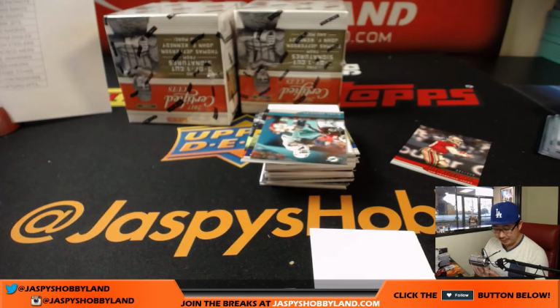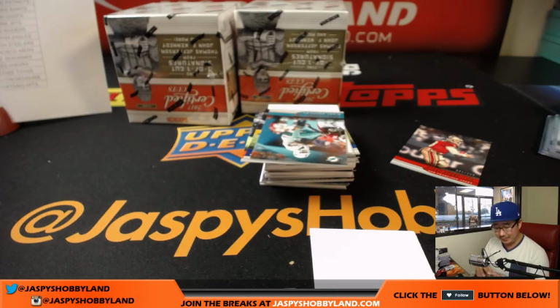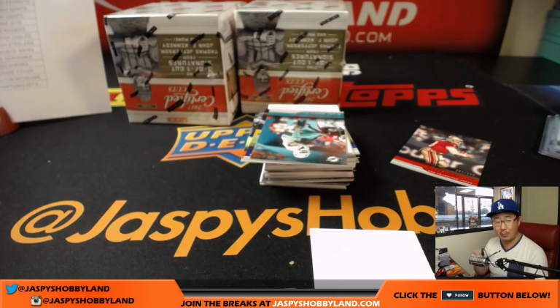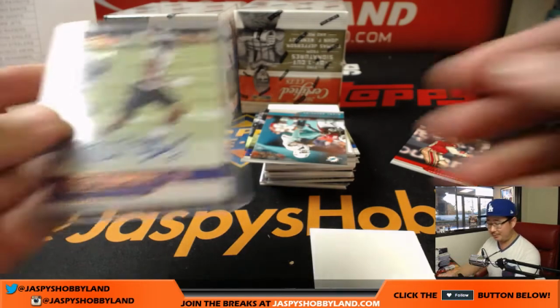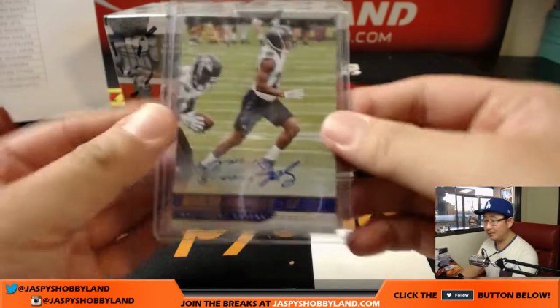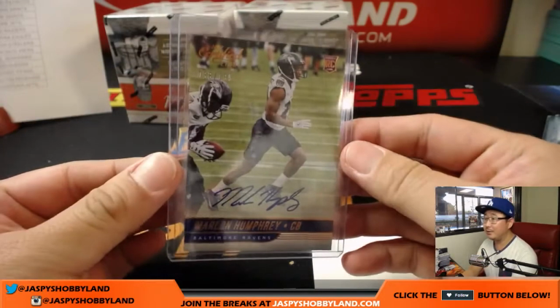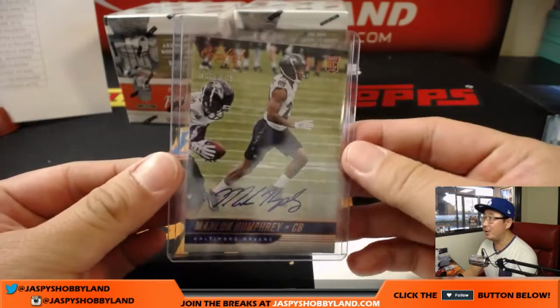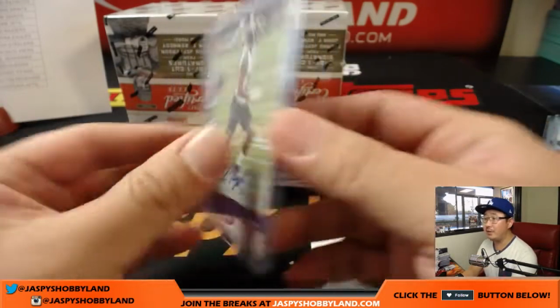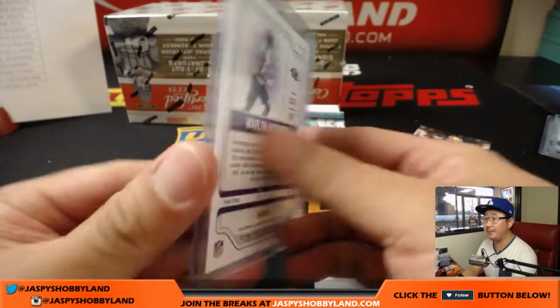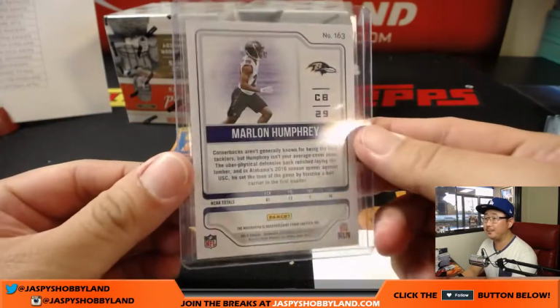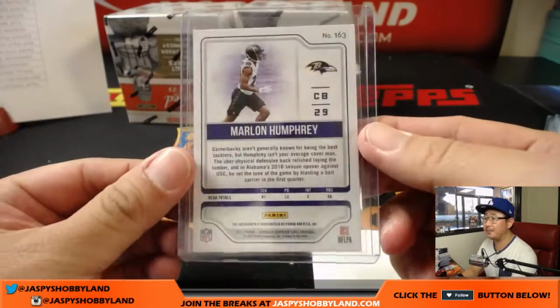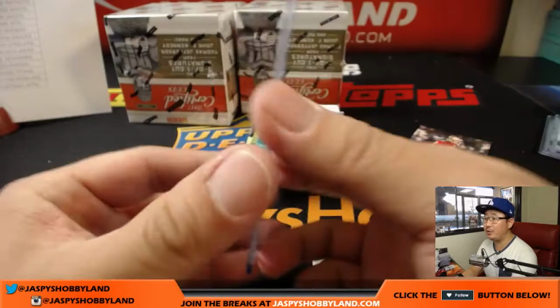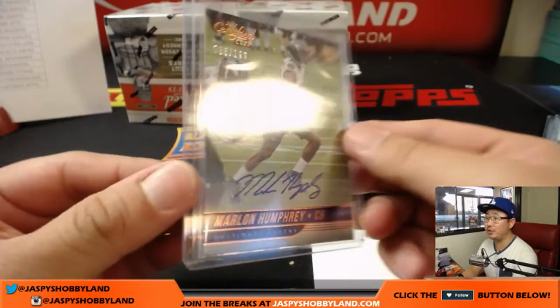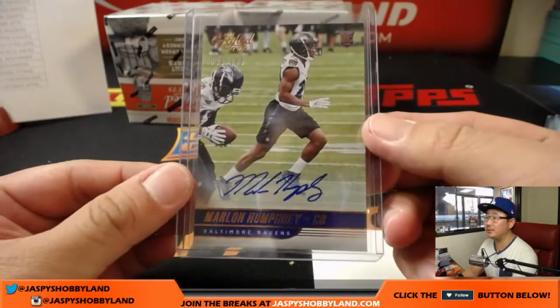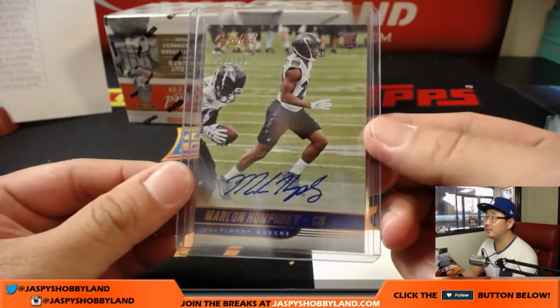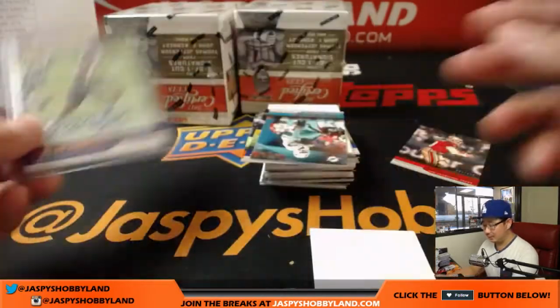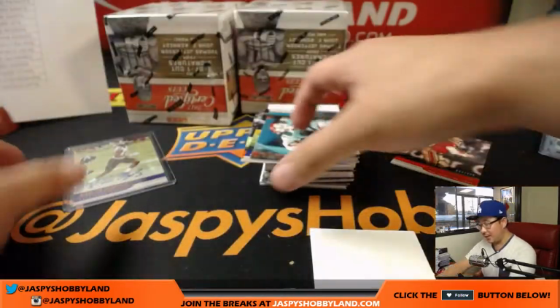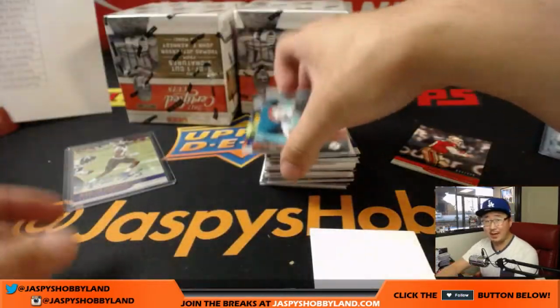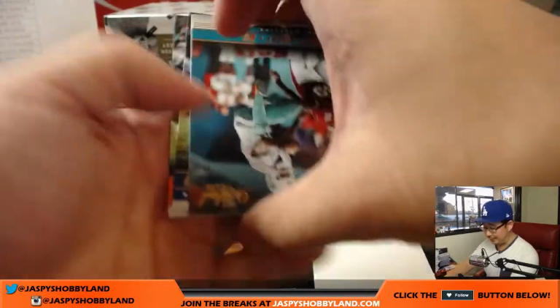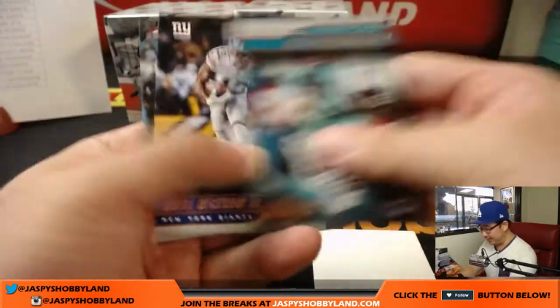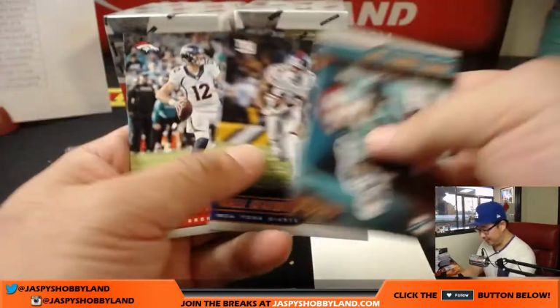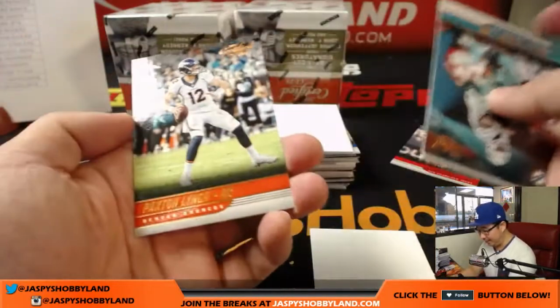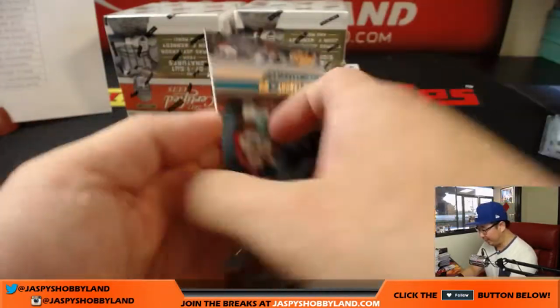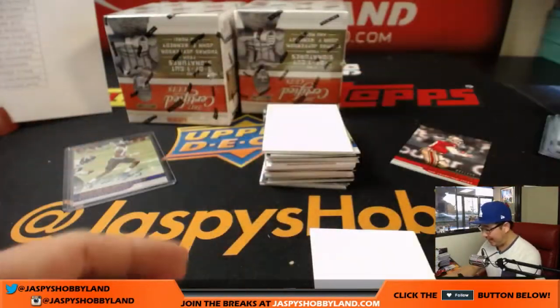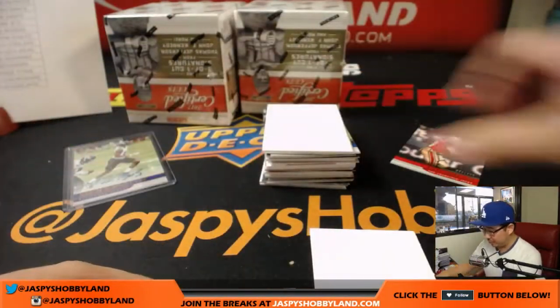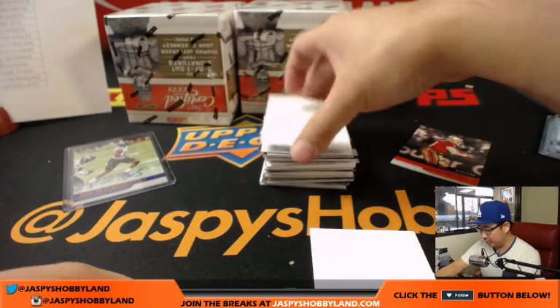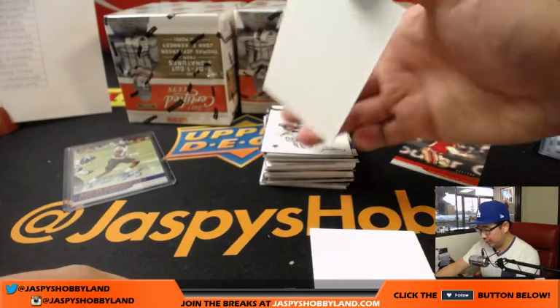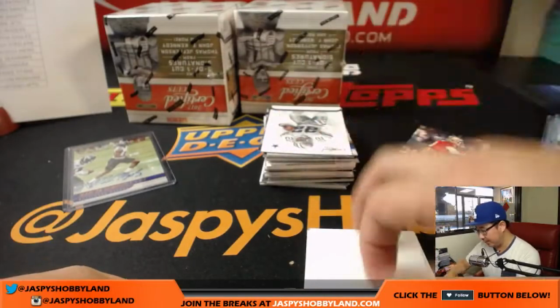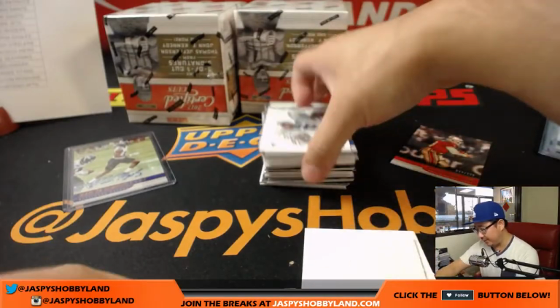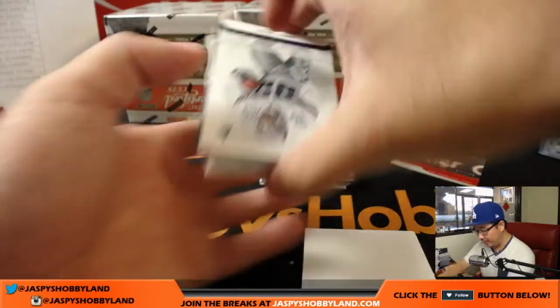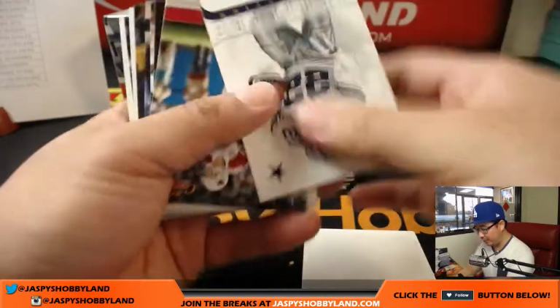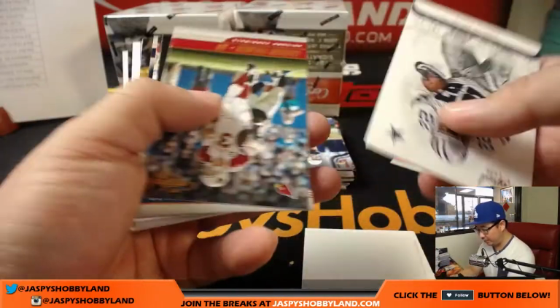We could do Origins — I'd be down. Absolute — I'd be down. Hey, everything's game, folks. Just because it's a new release night doesn't mean we can't do any of the other stuff.